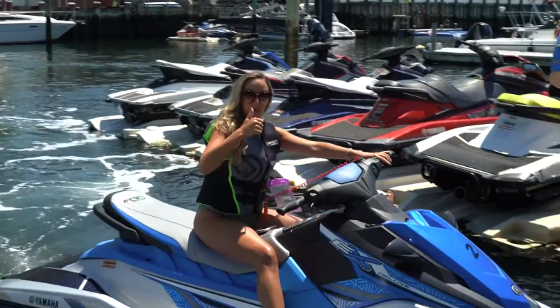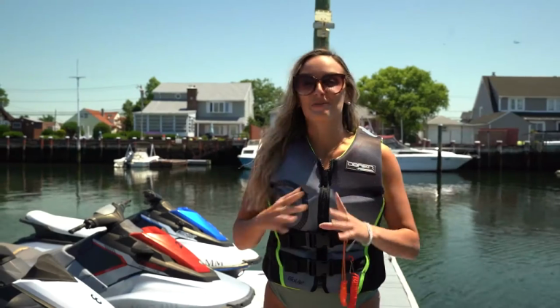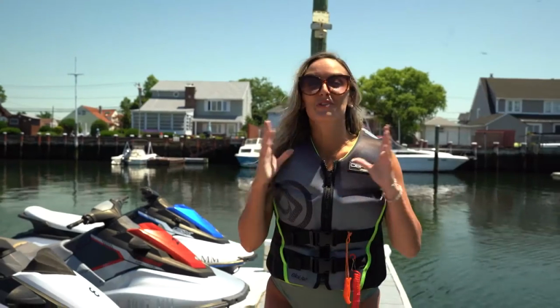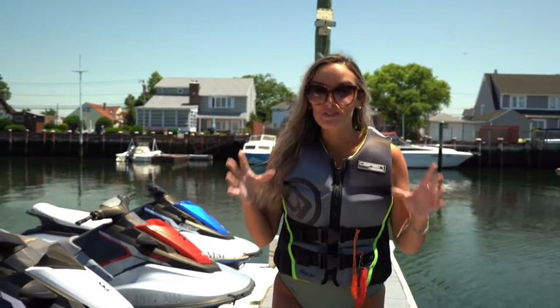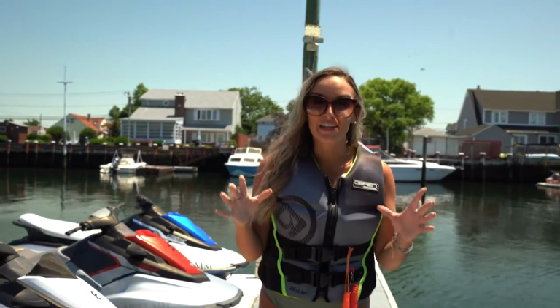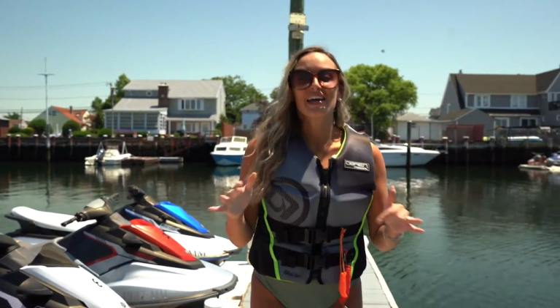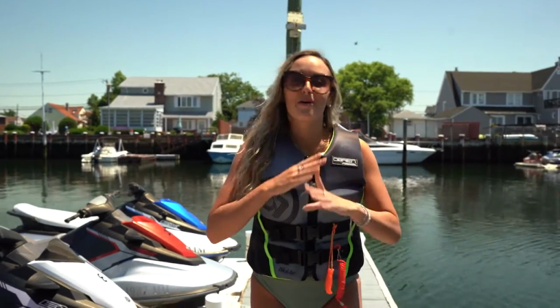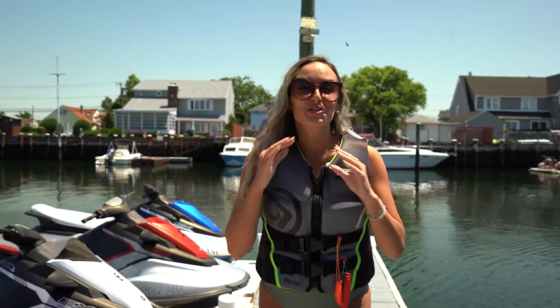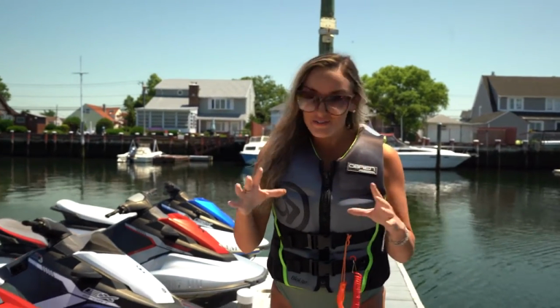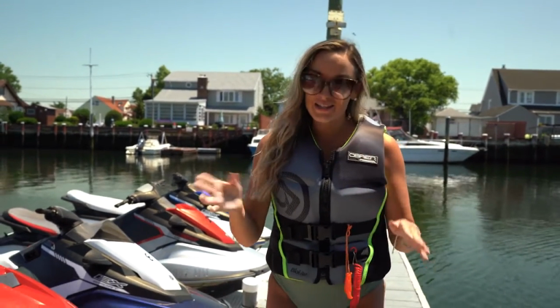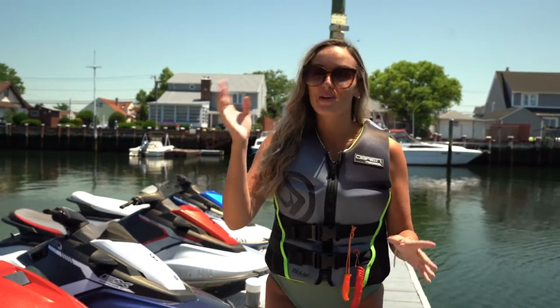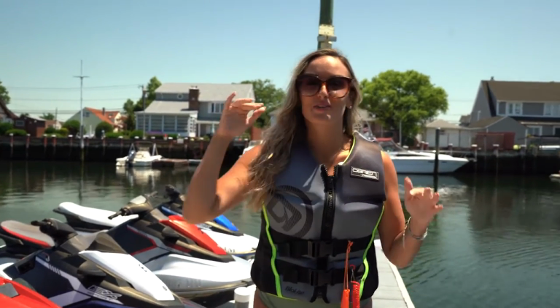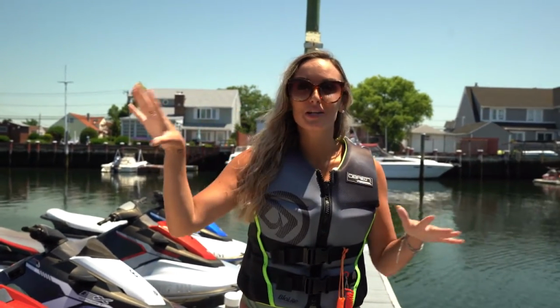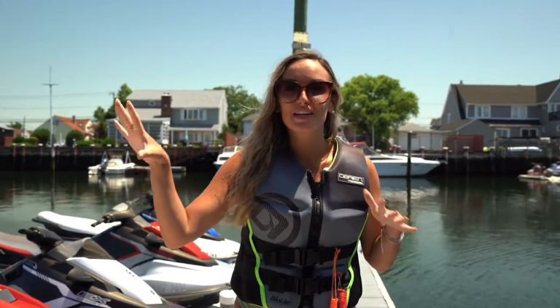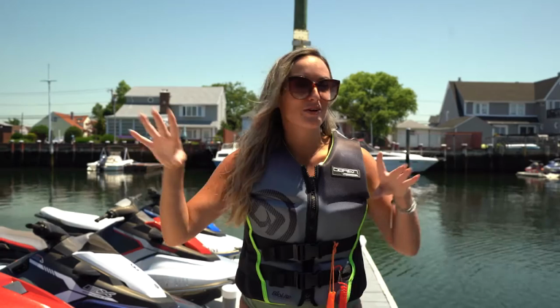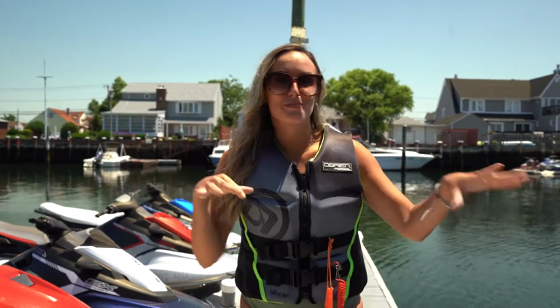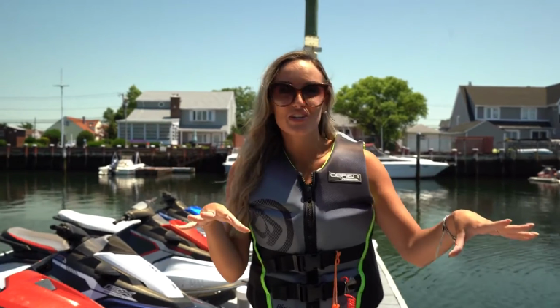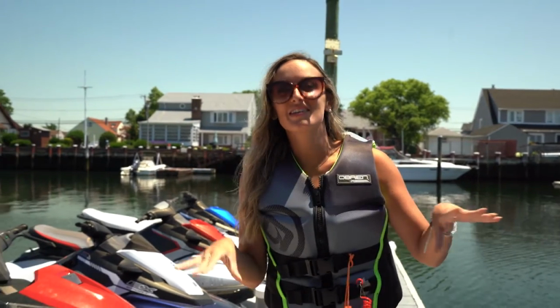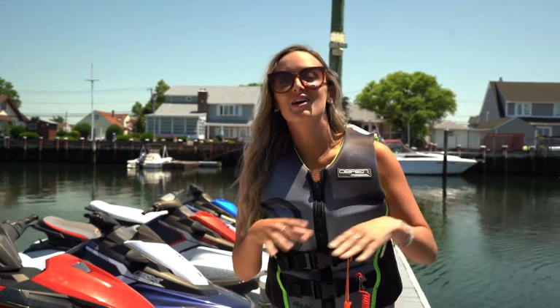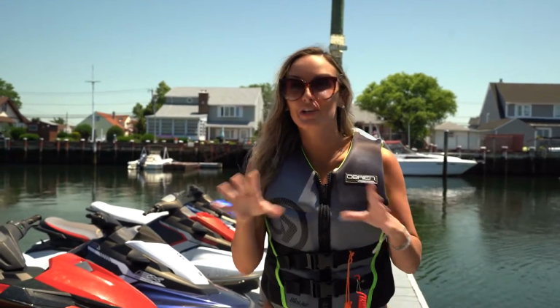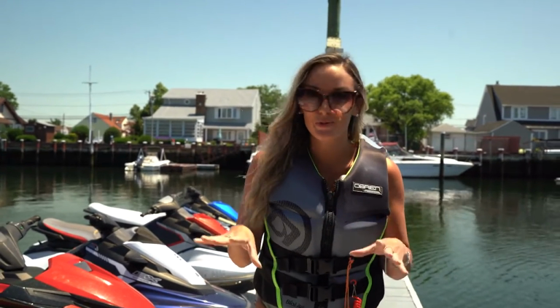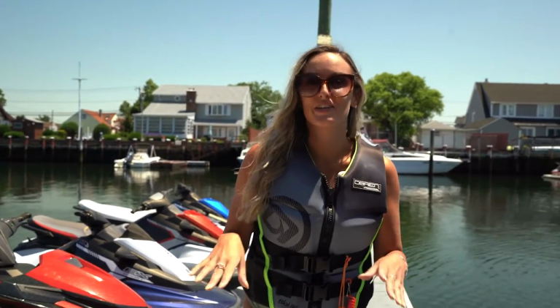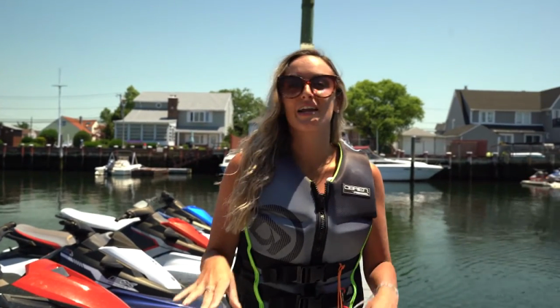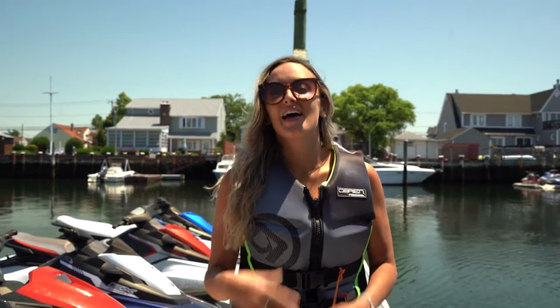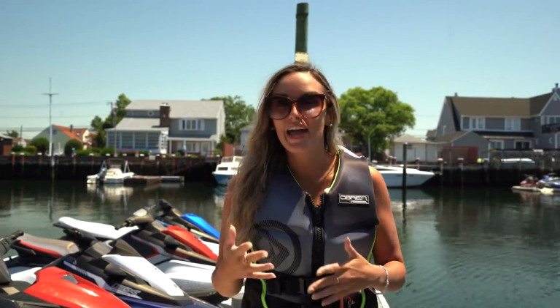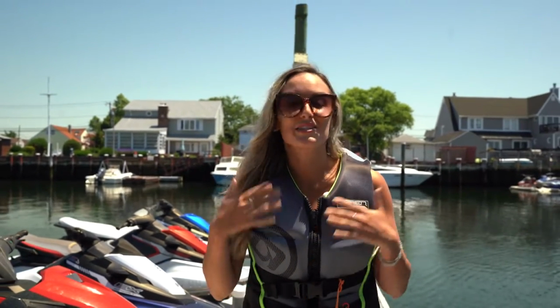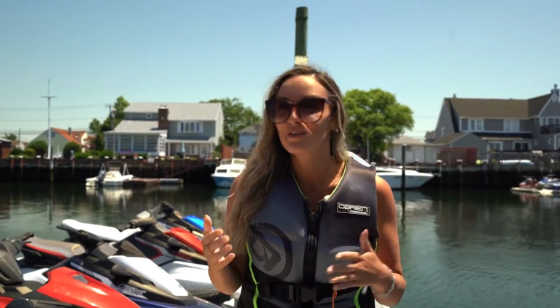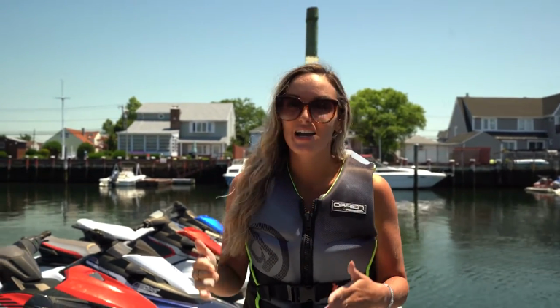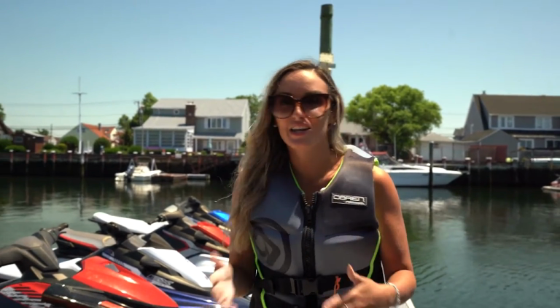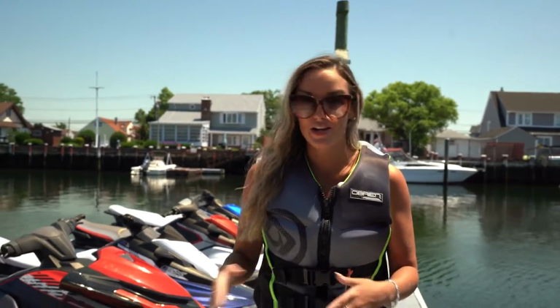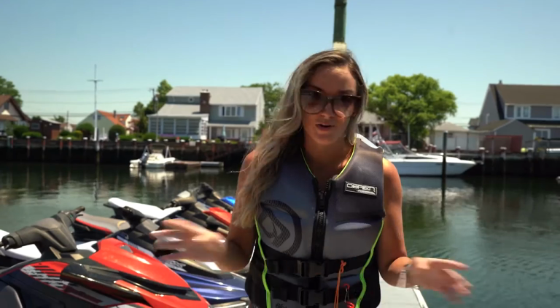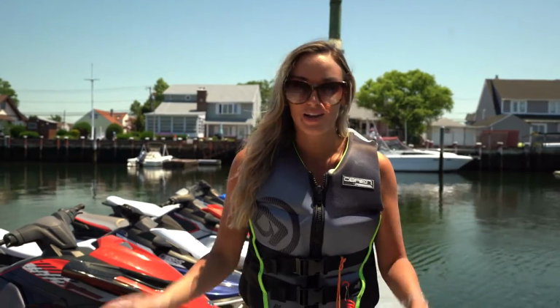That was so much fun! I went so fast, we went under some bridges, saw some beaches — really, really cool scenery. And now it's the perfect time to get a drink on the nautical mile.